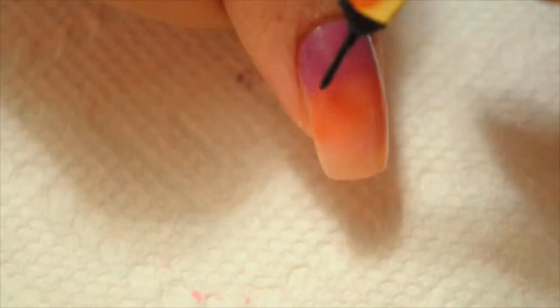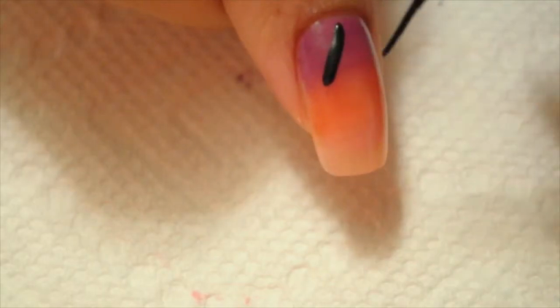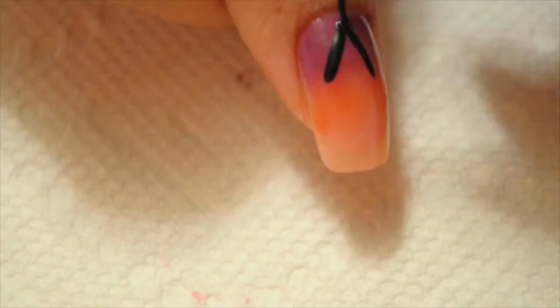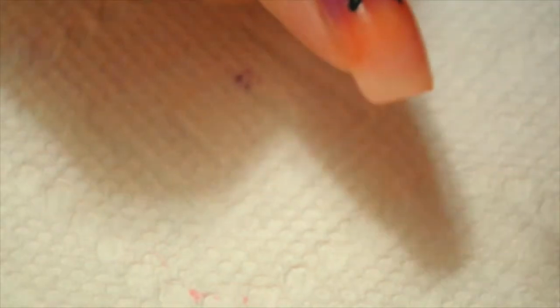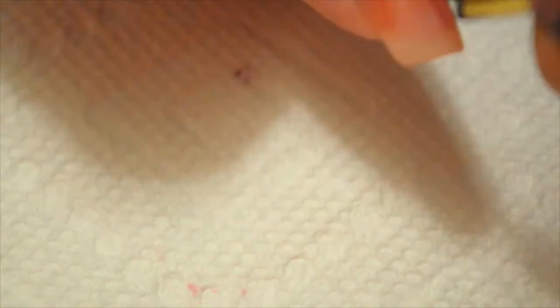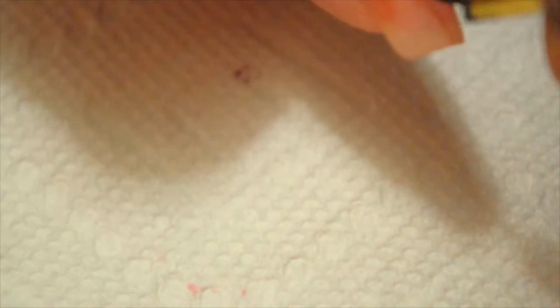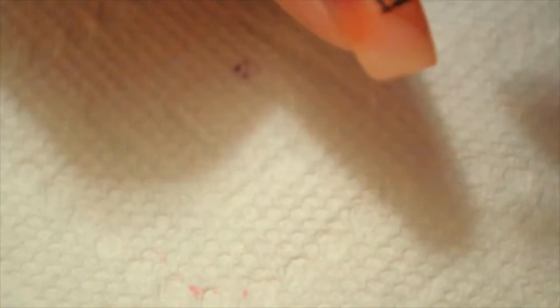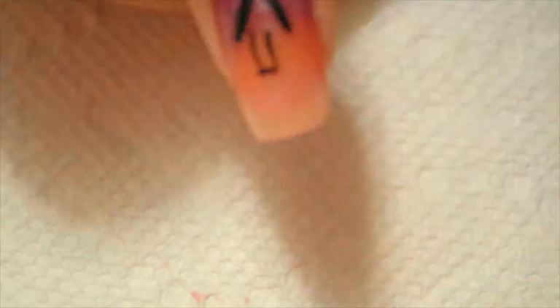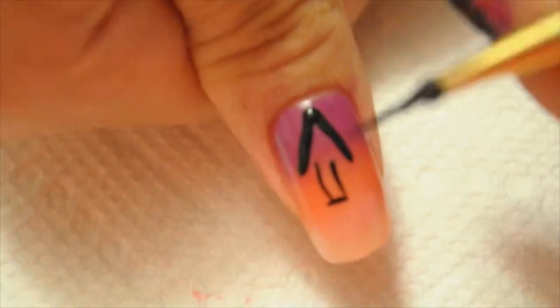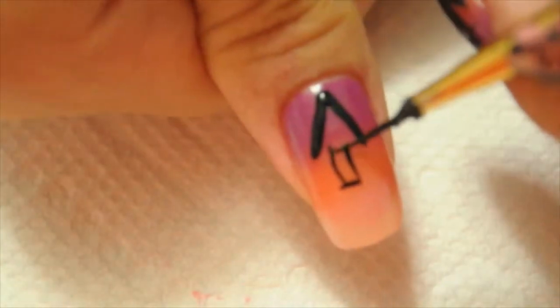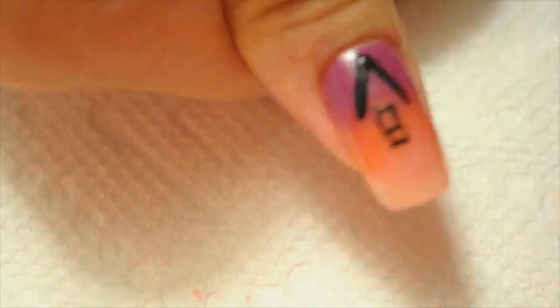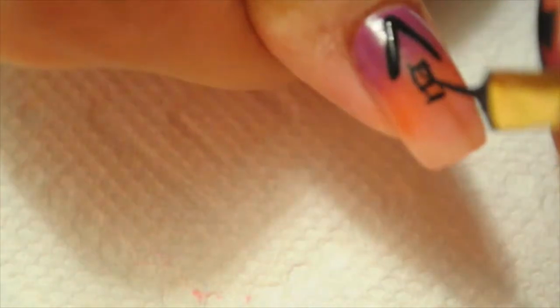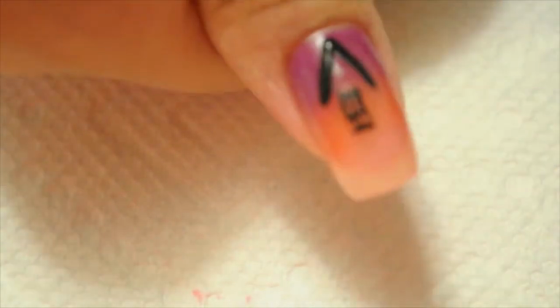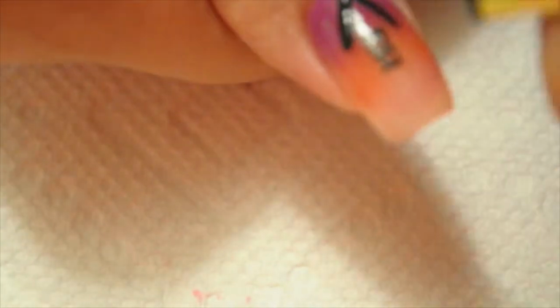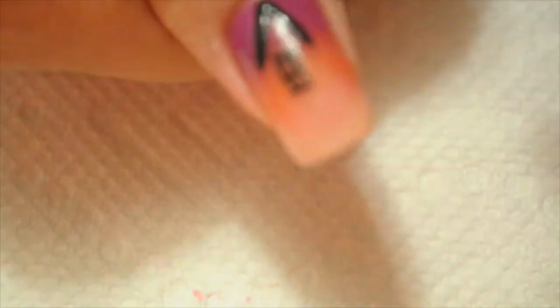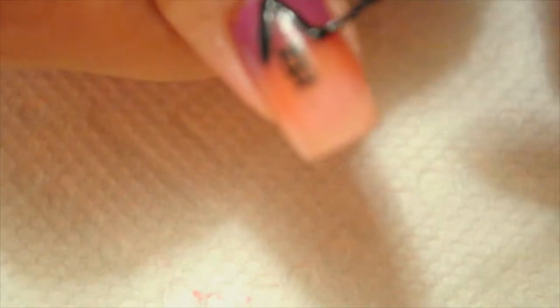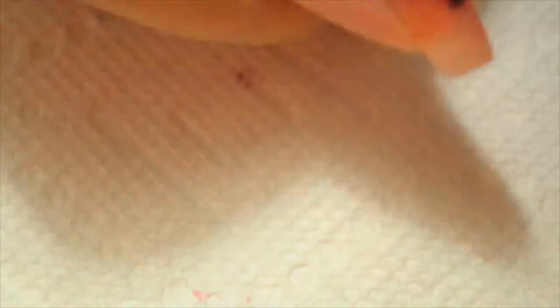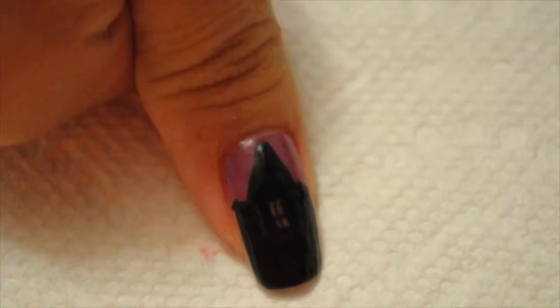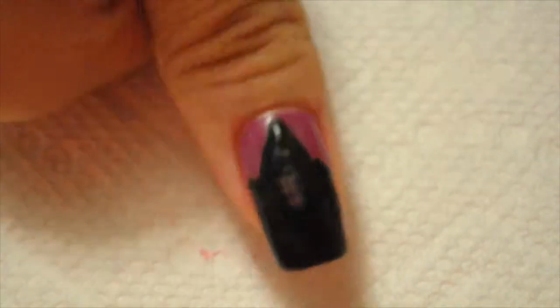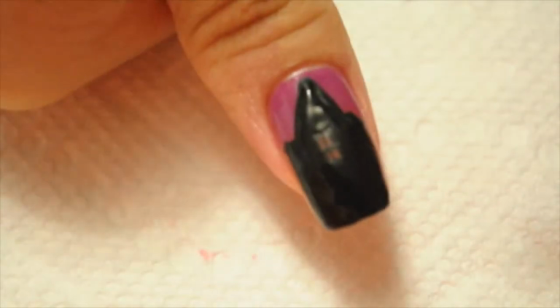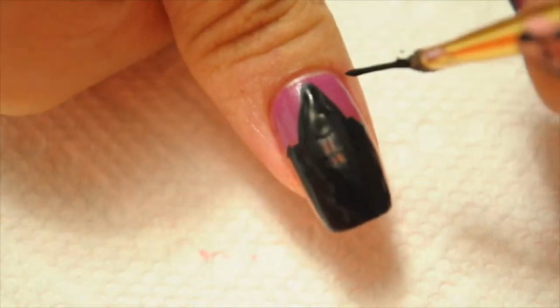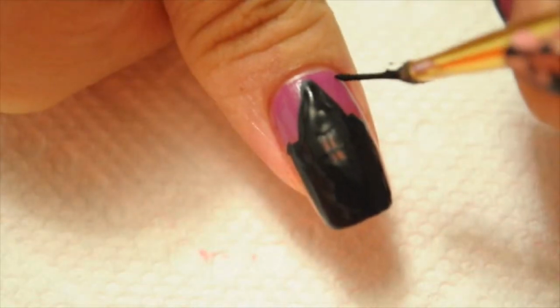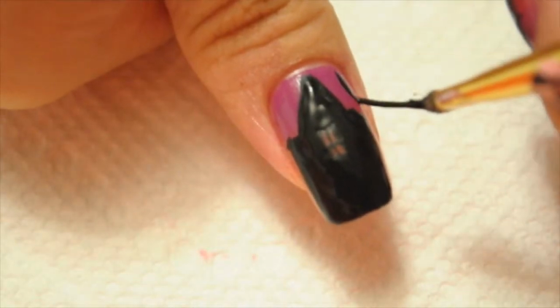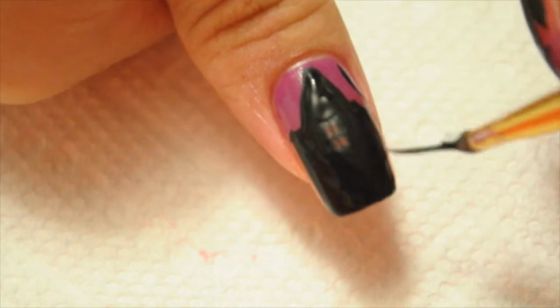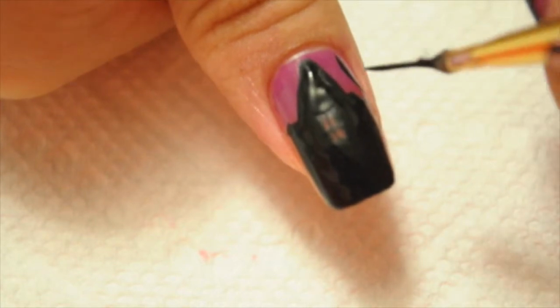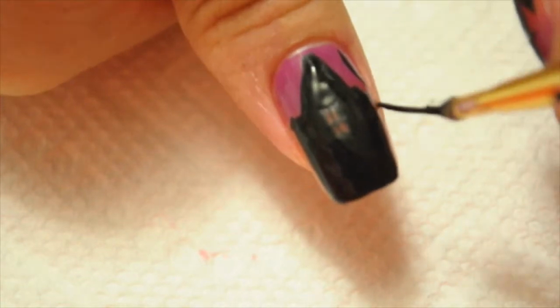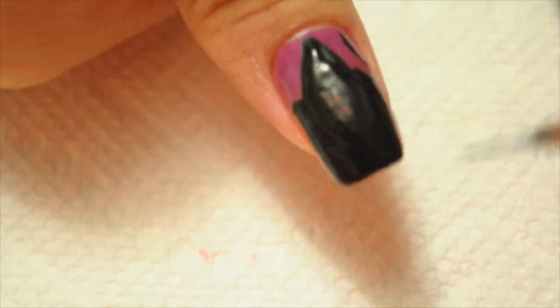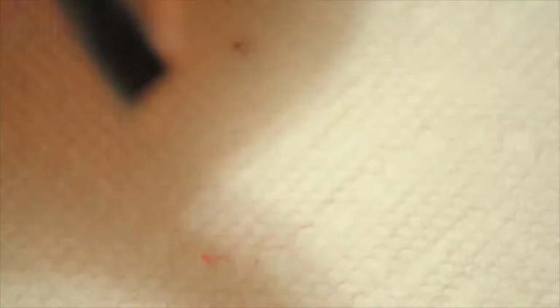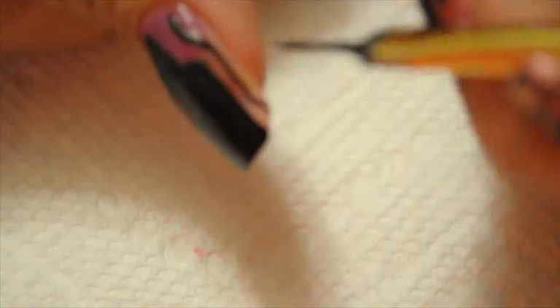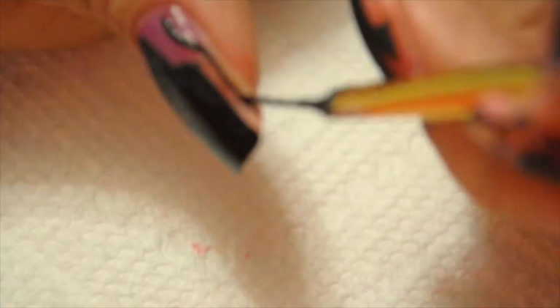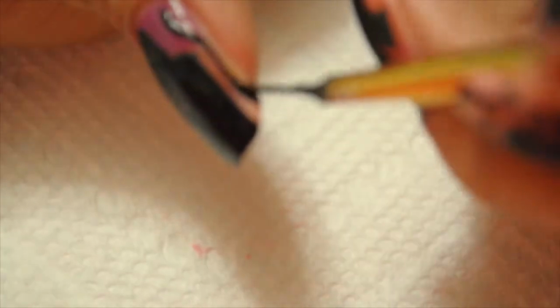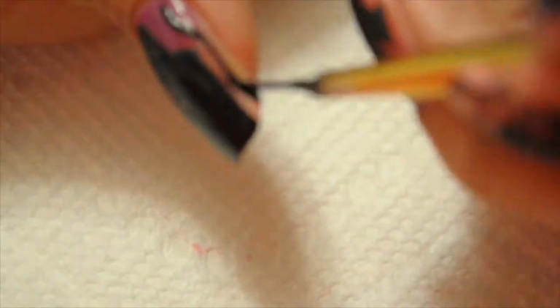Finally on my thumb I'm just gonna draw another house. This one's gonna actually cover my whole nail, as you can see, and then I'm just gonna draw a little tree on the side.